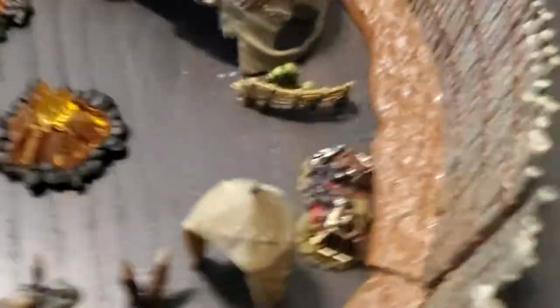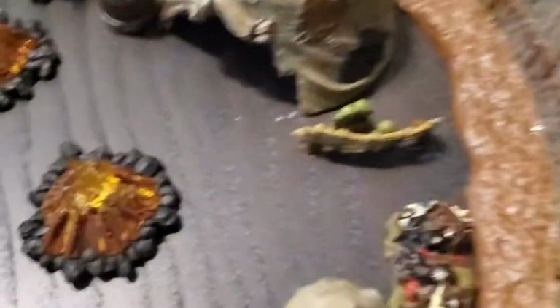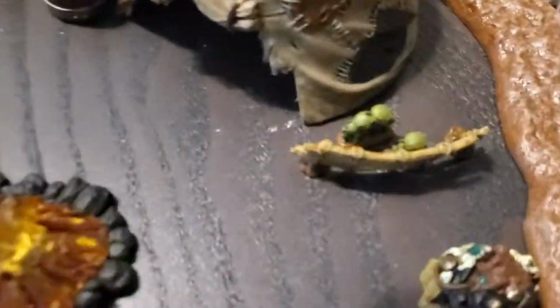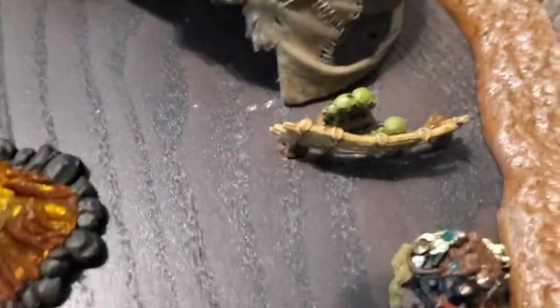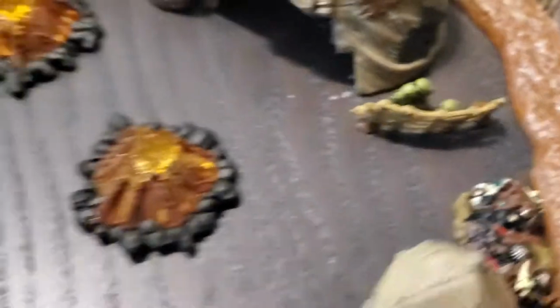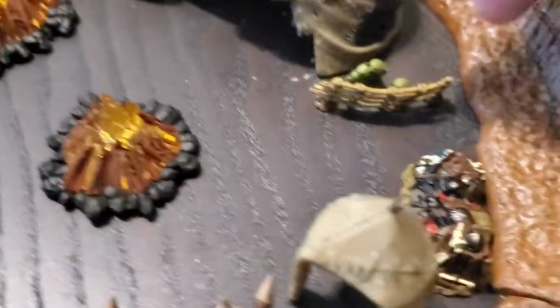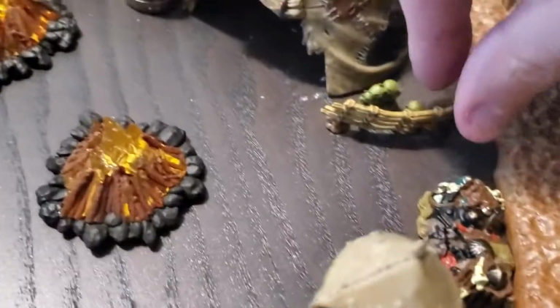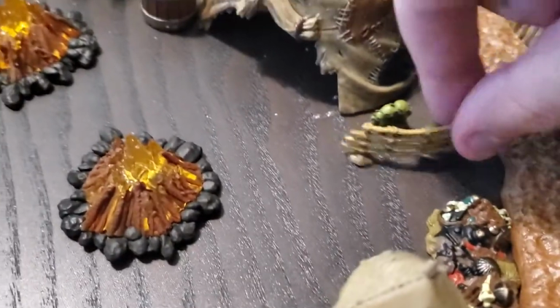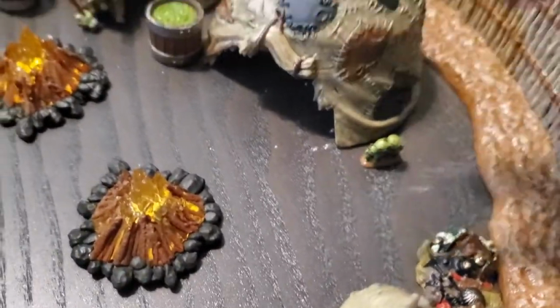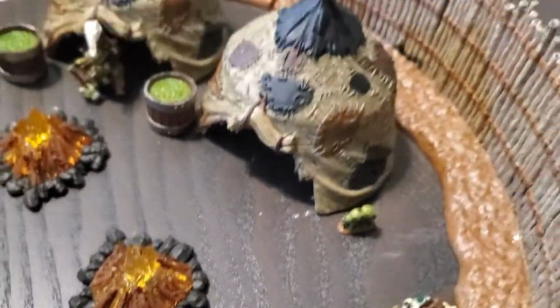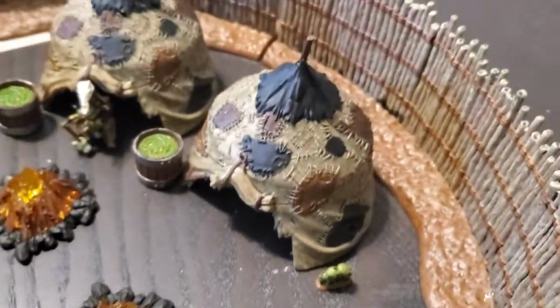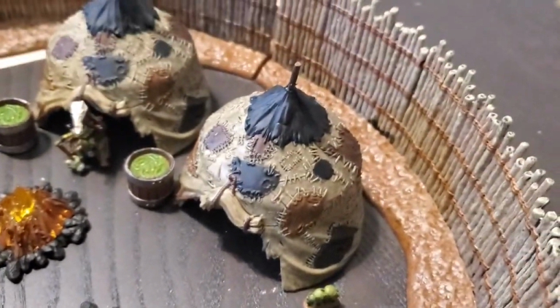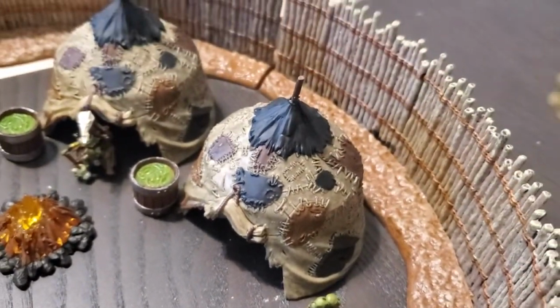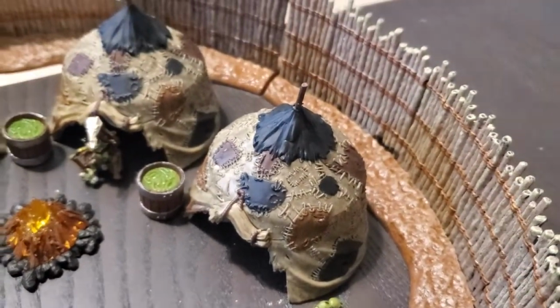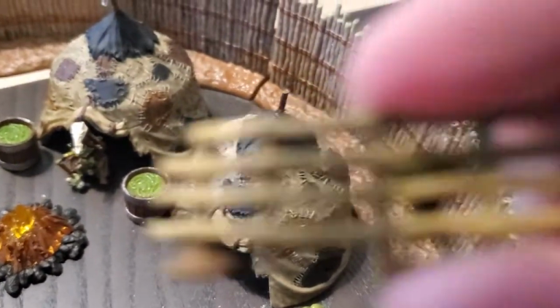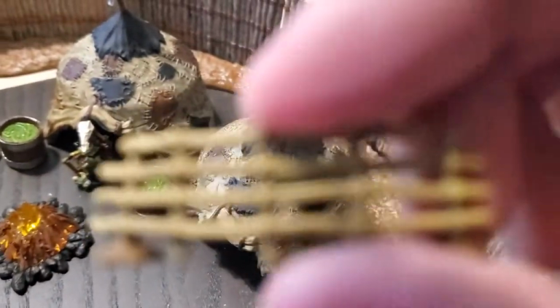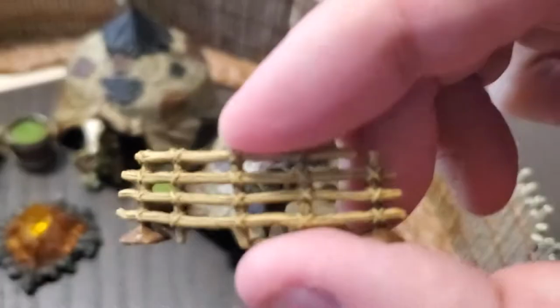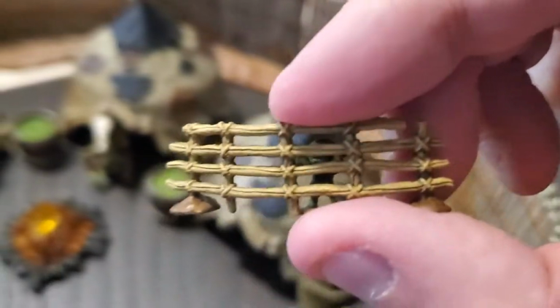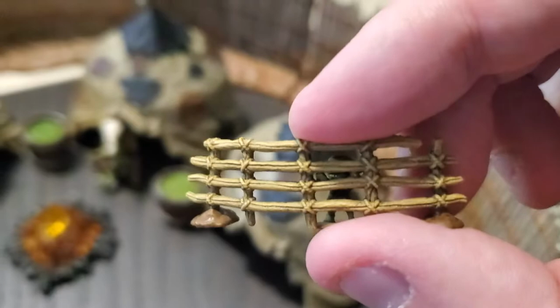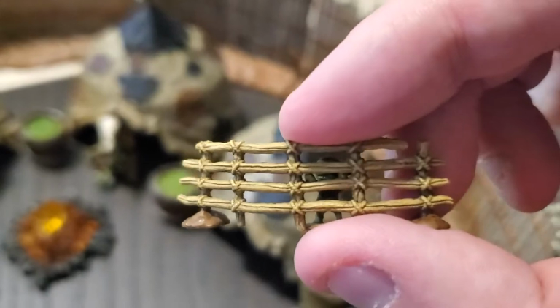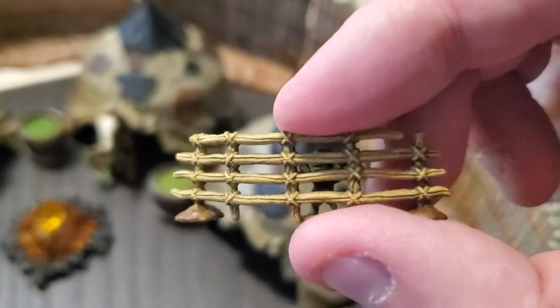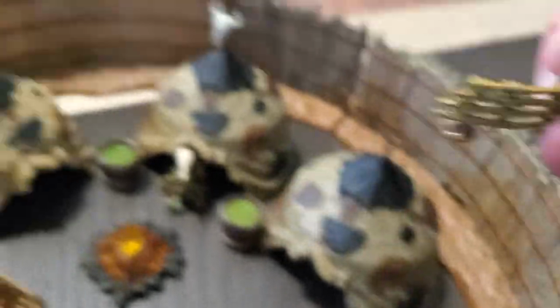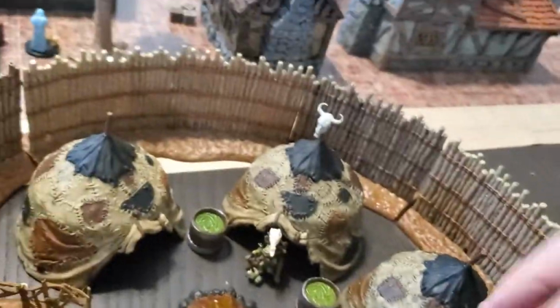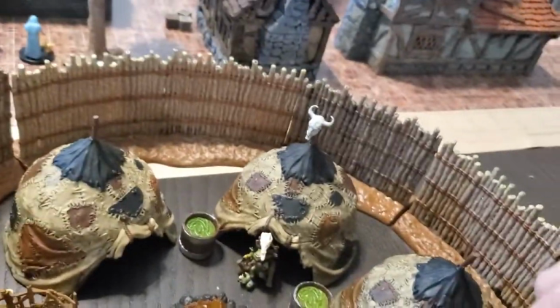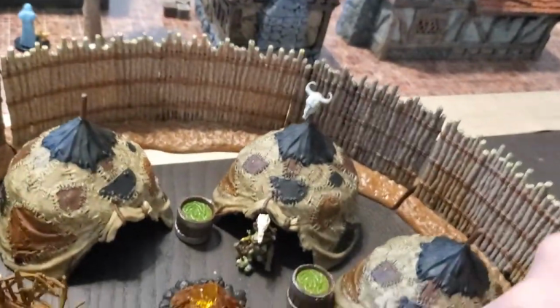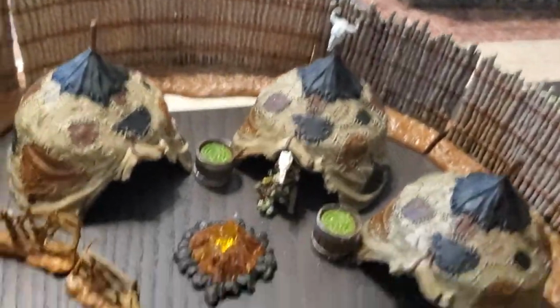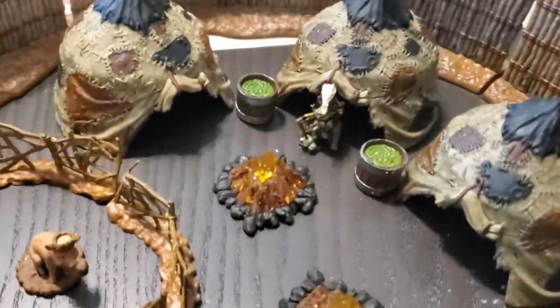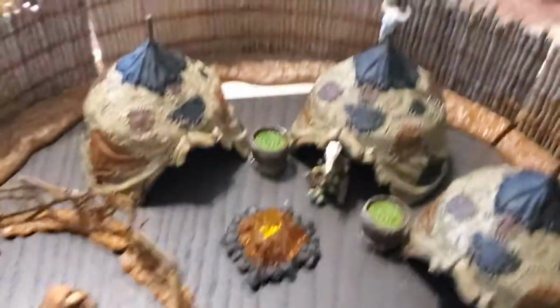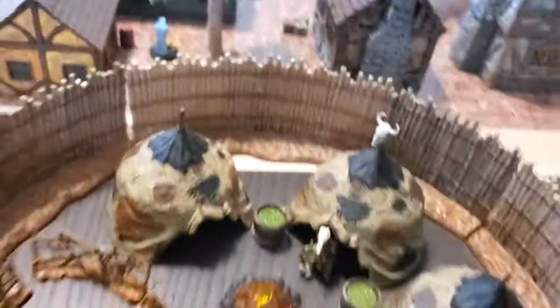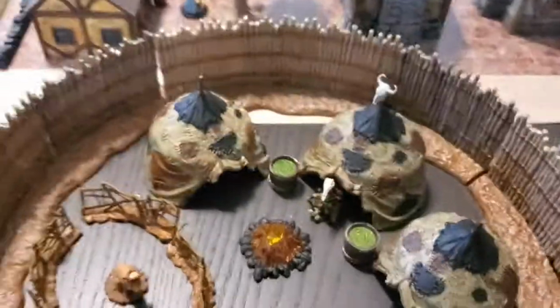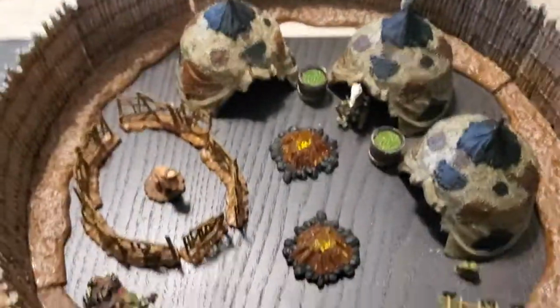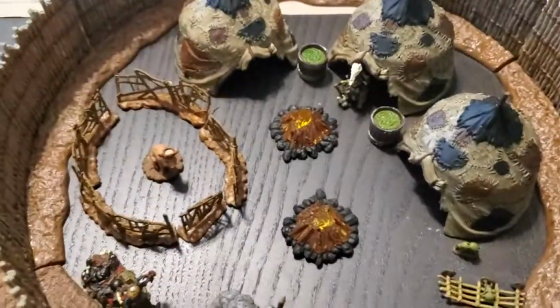You've also got barricades, all kinds of stuff, the goblin children — and by far my favorite piece of the whole set is this goblin child behind a fence. That is the best thing I've ever seen in my life.